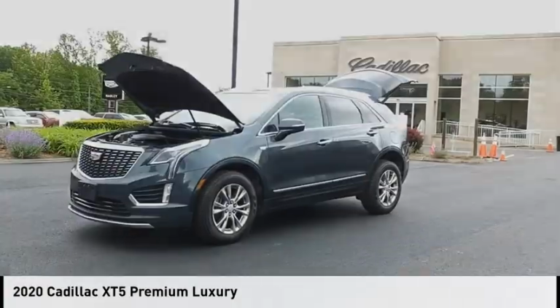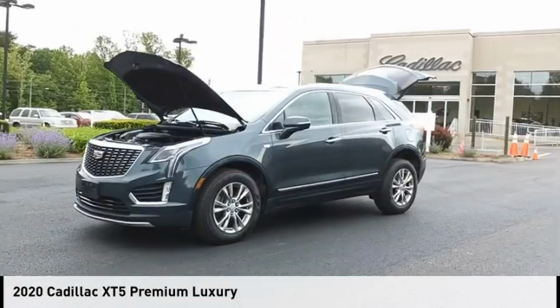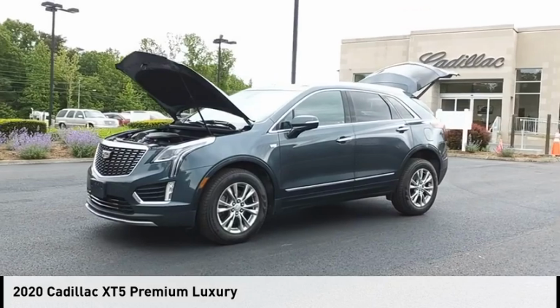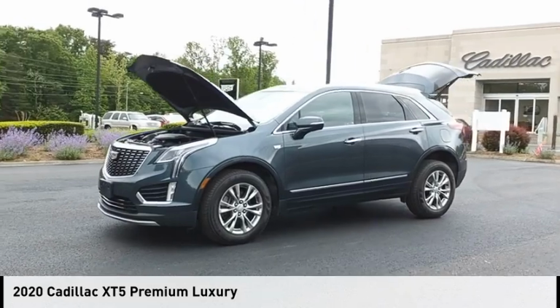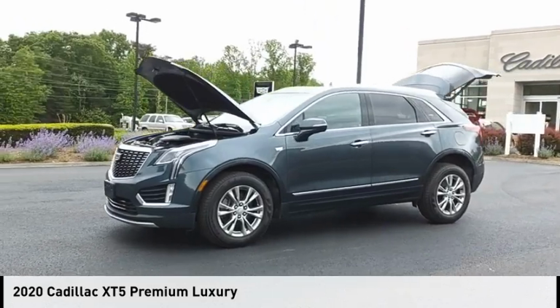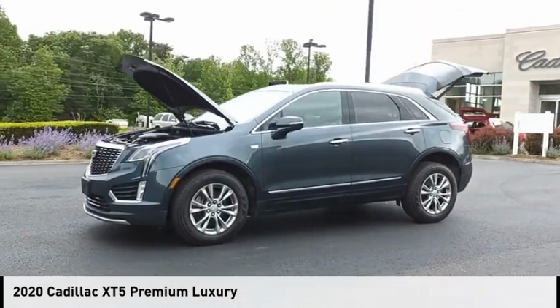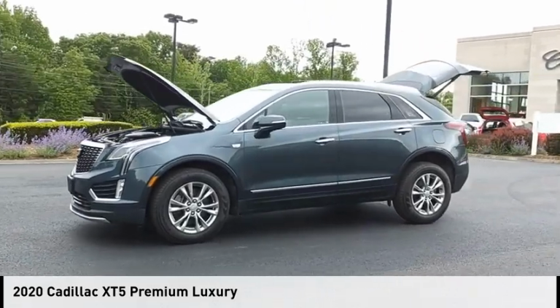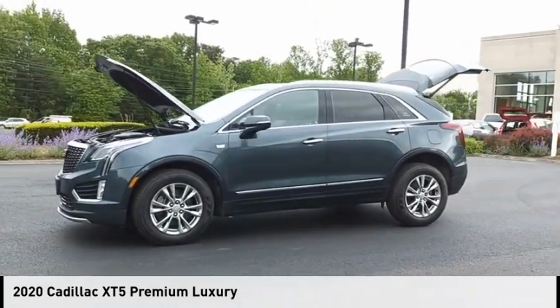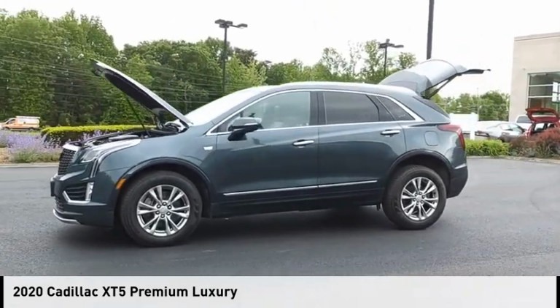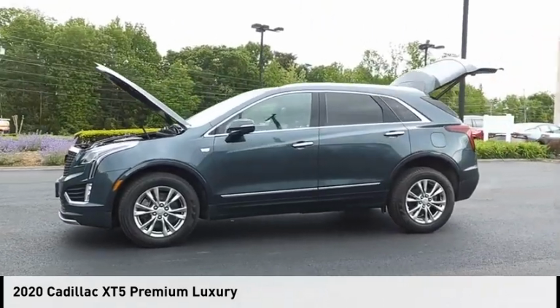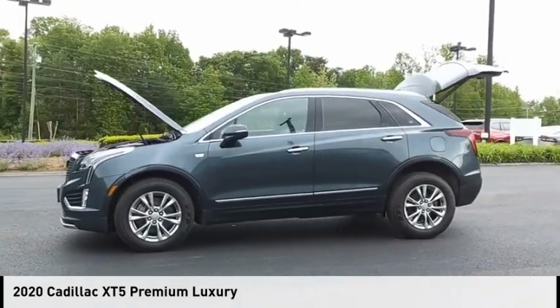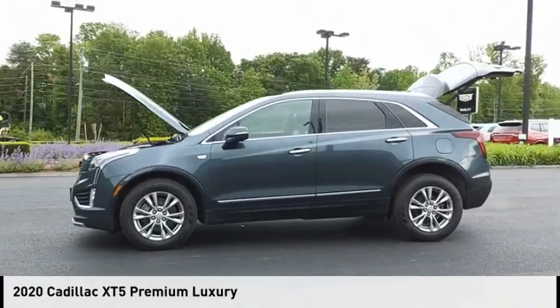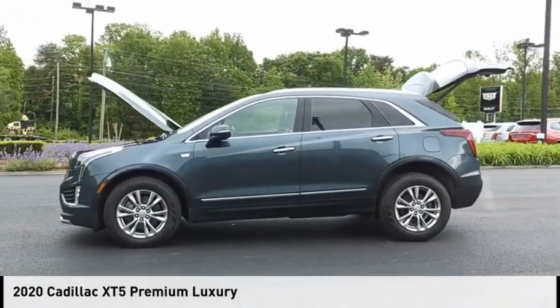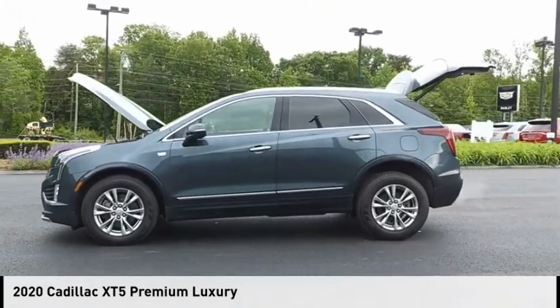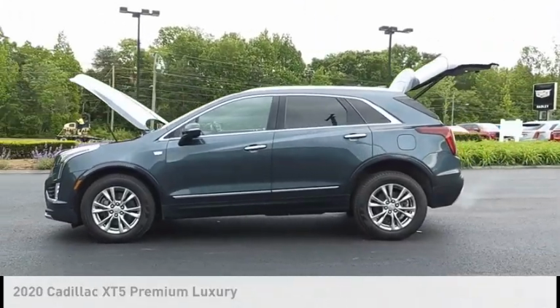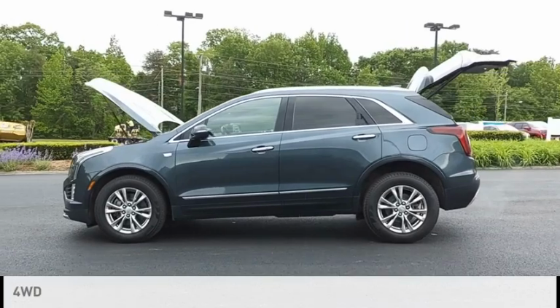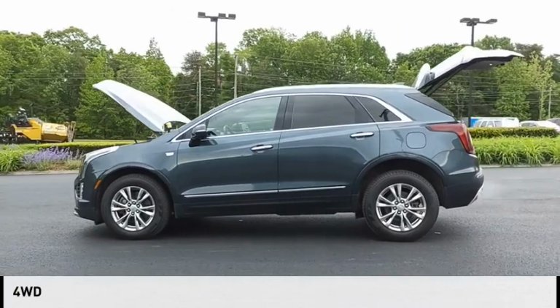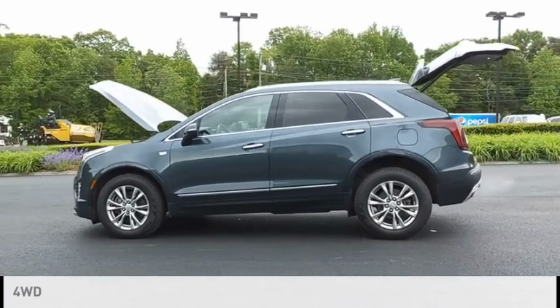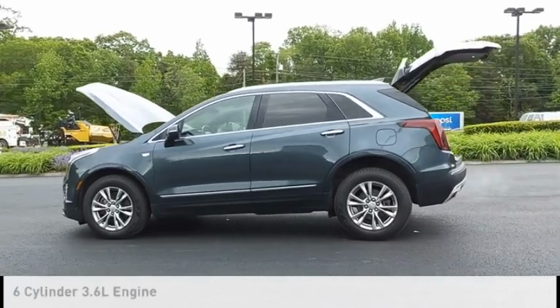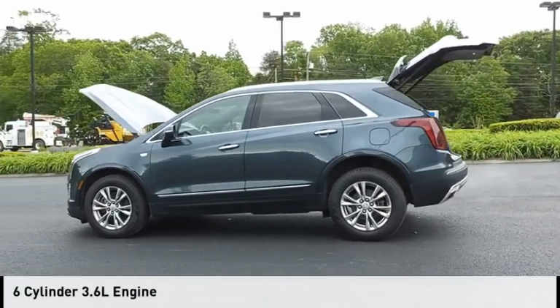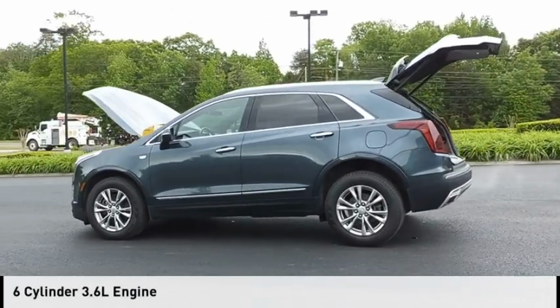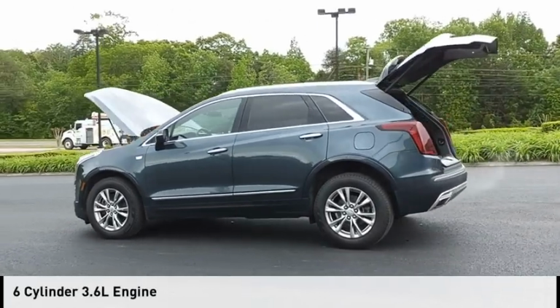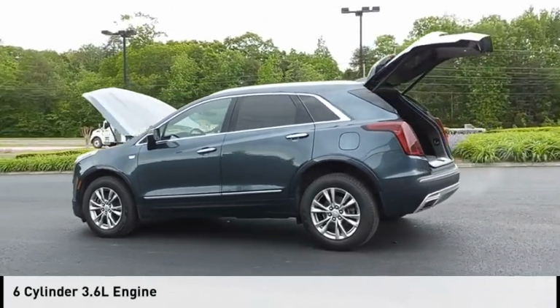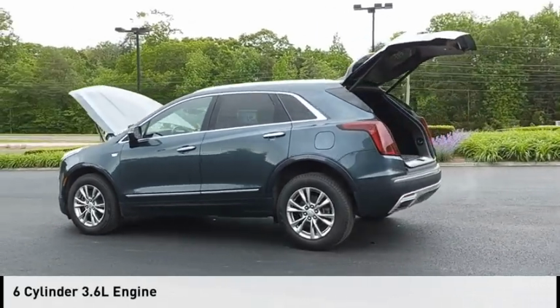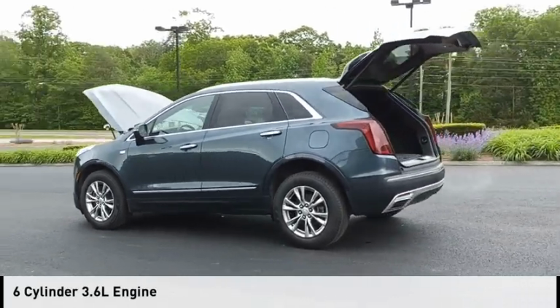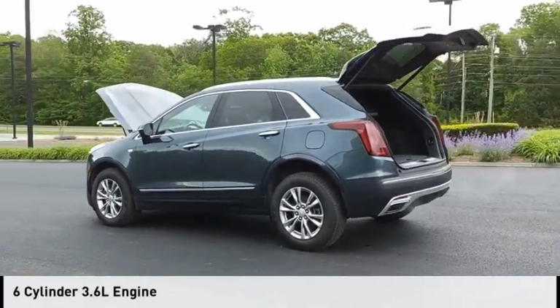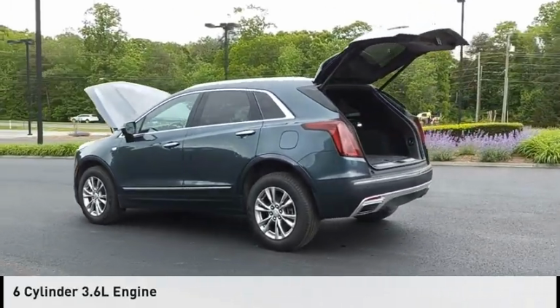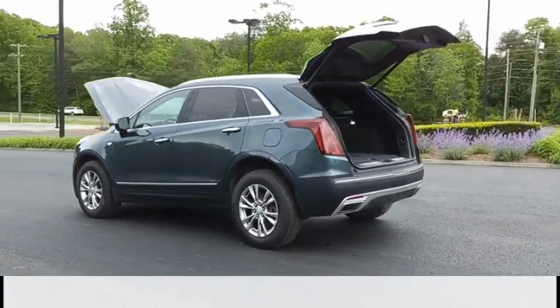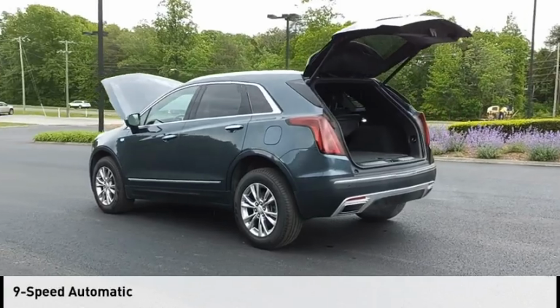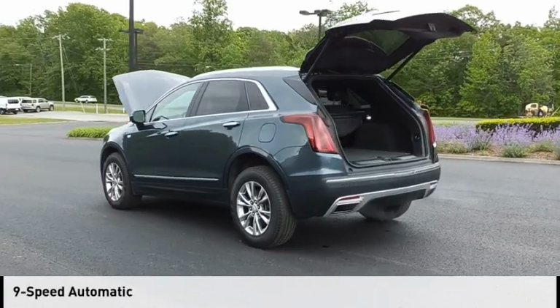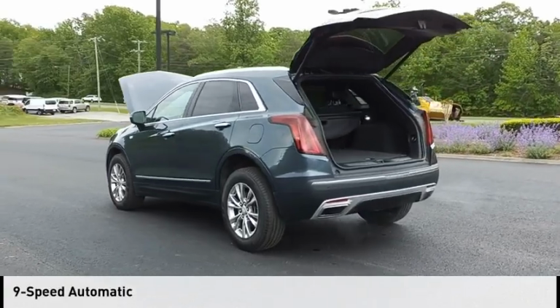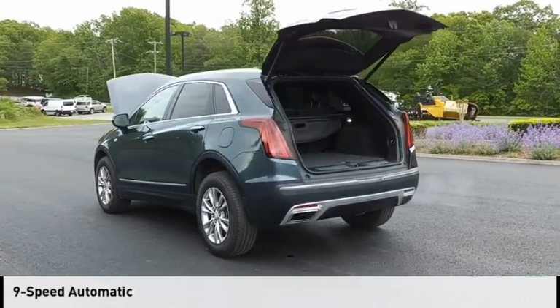Come test drive the 2020 Cadillac XT5. This vehicle is powered by a 4-wheel drive, 6-cylinder, 3.6-liter engine and comes with a 9-speed automatic transmission.